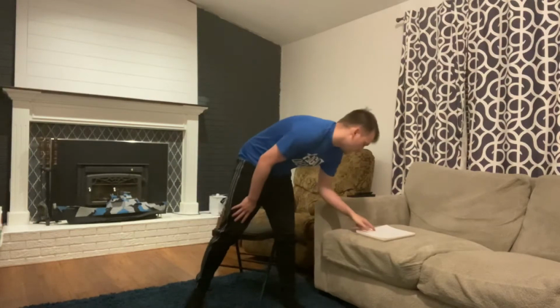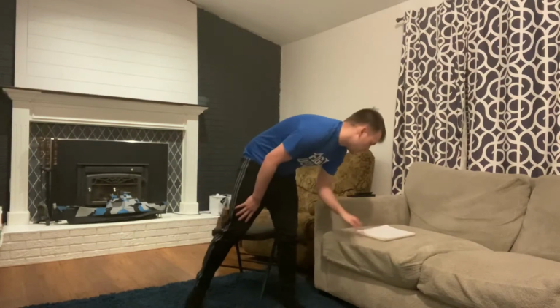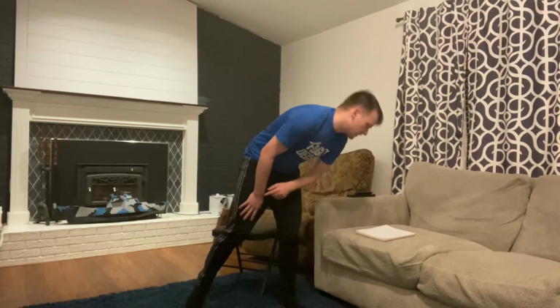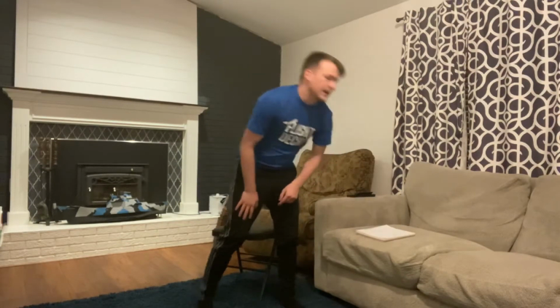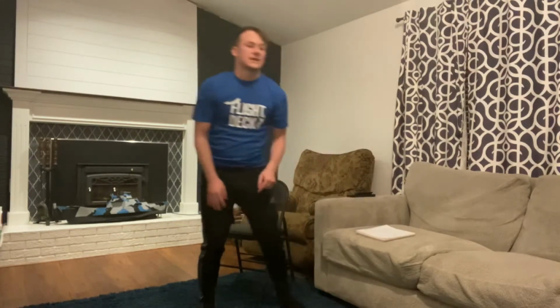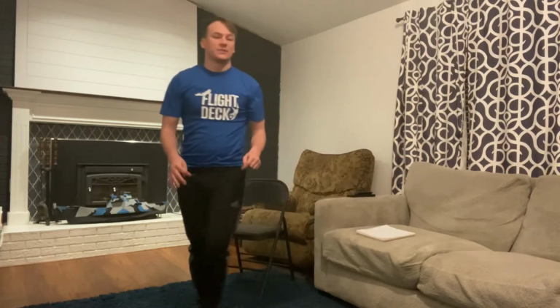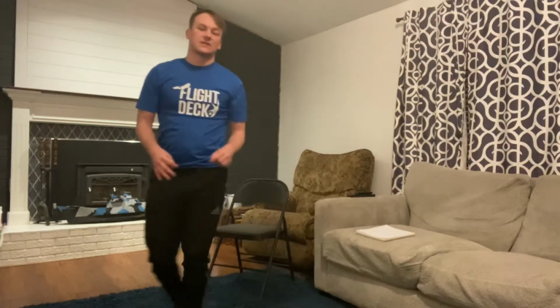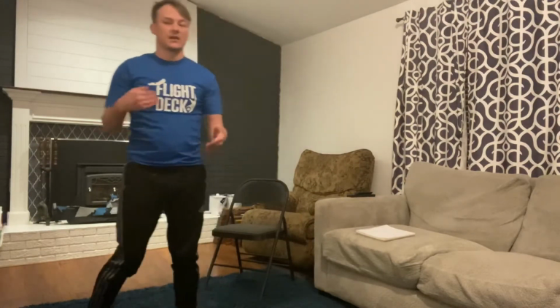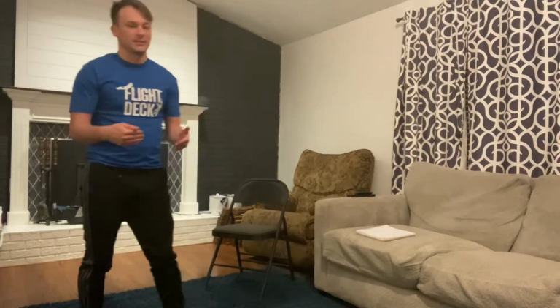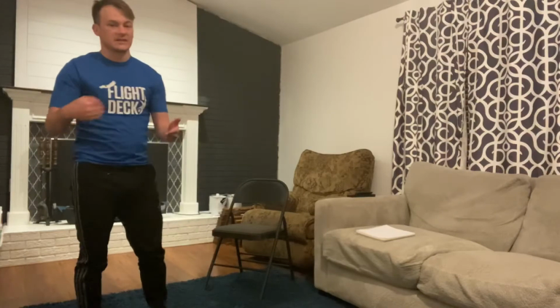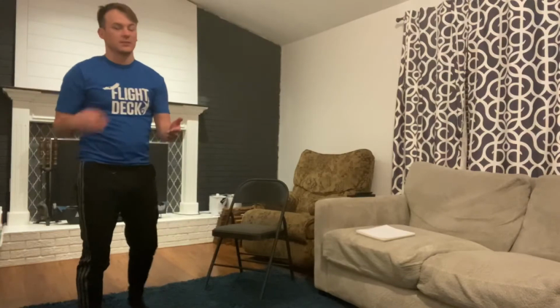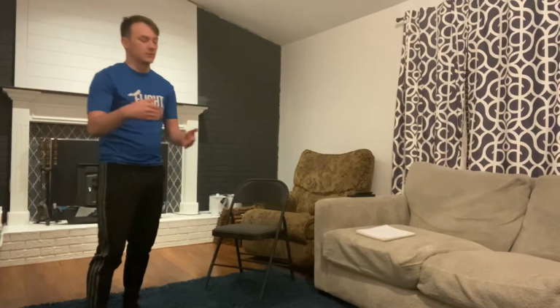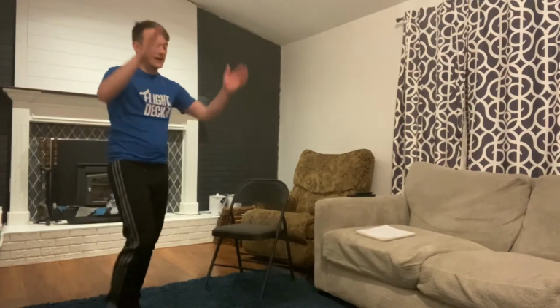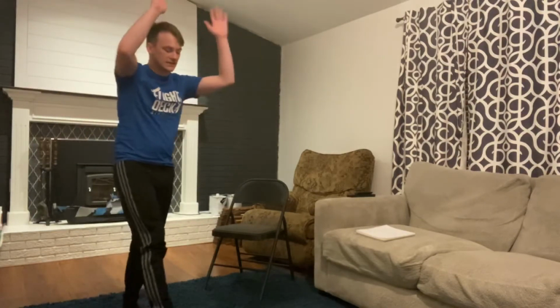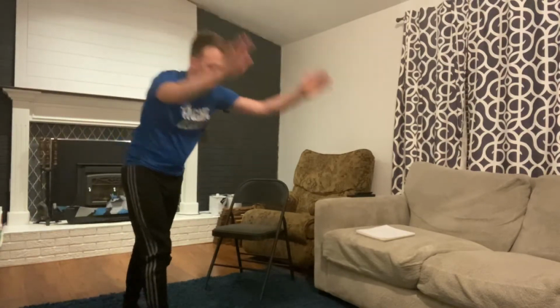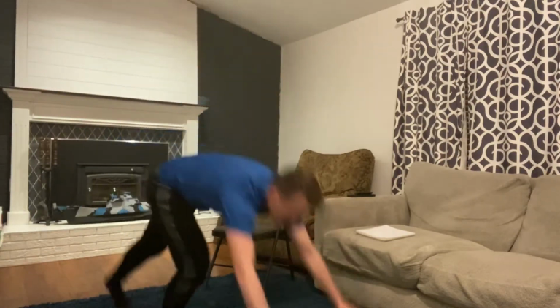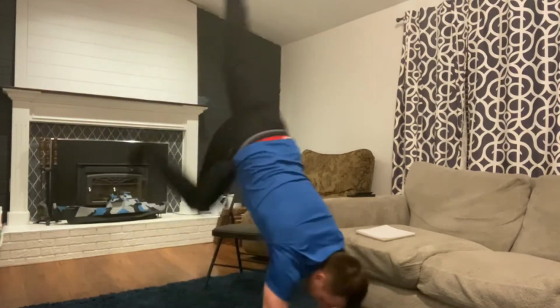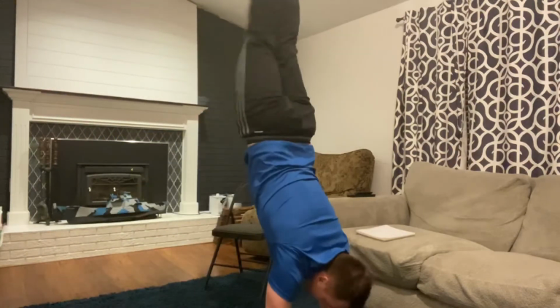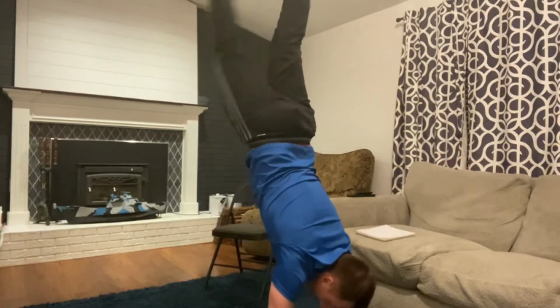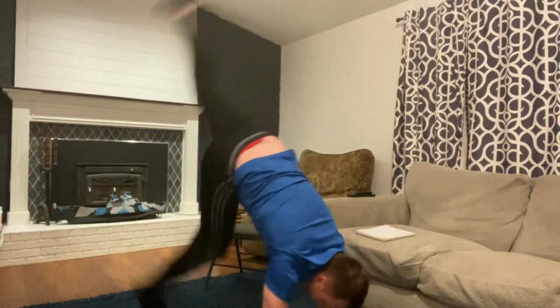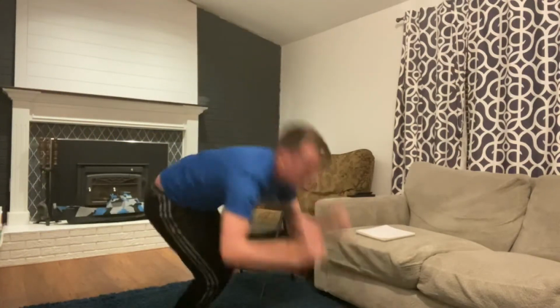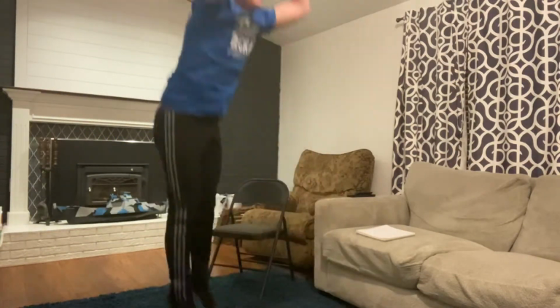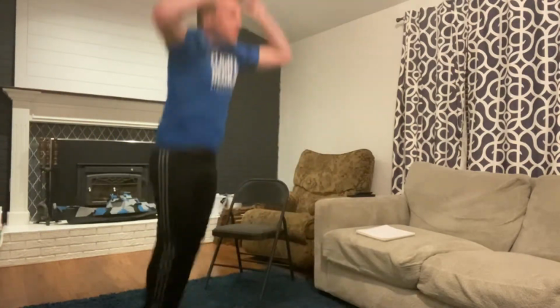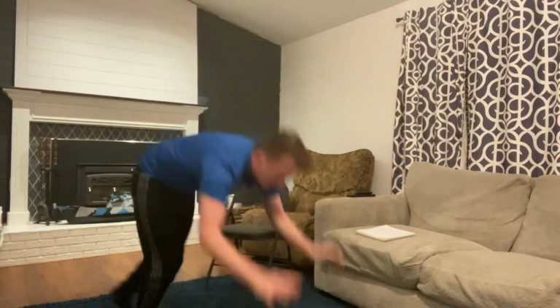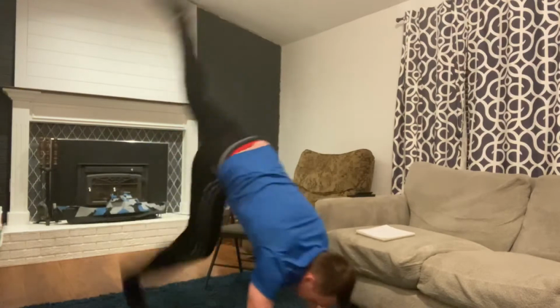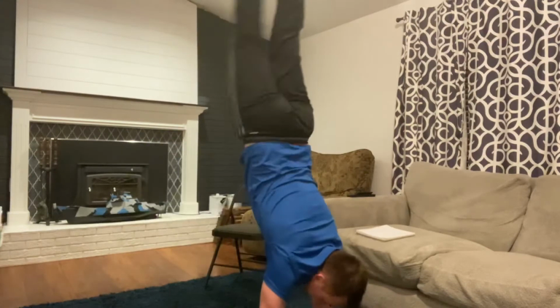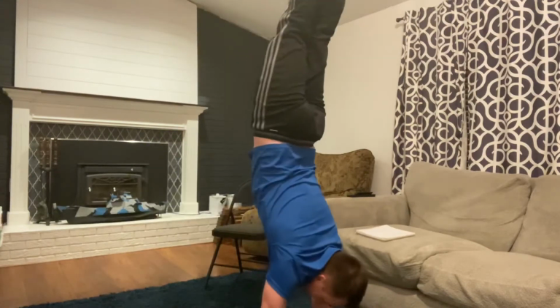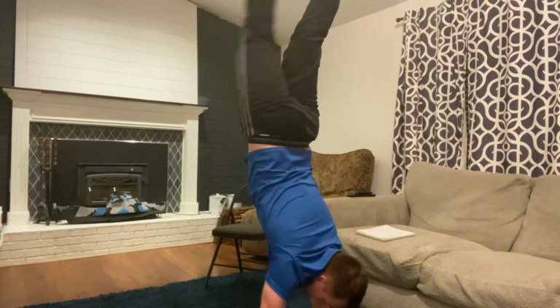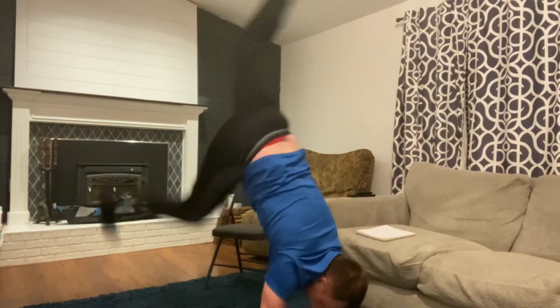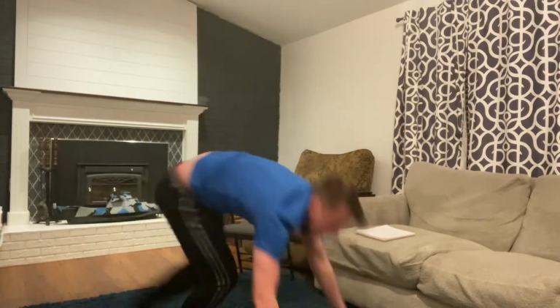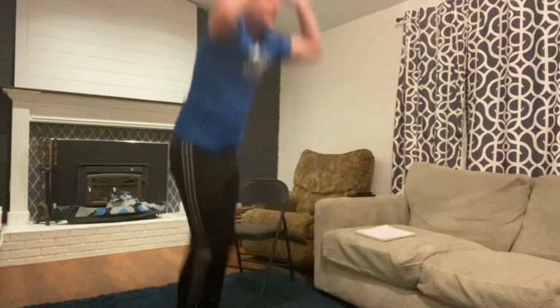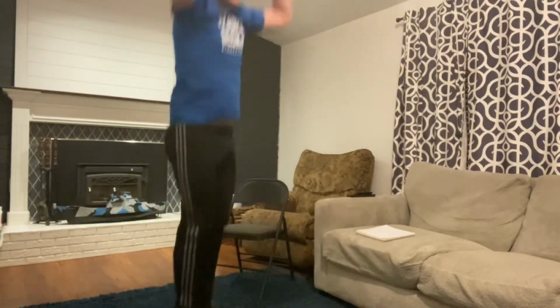From there we're gonna do our handstand burpees — kind of like our burpee but instead of doing a plank we'll do a handstand. So that'll look like this: down and then up, back into the handstand, and back up.